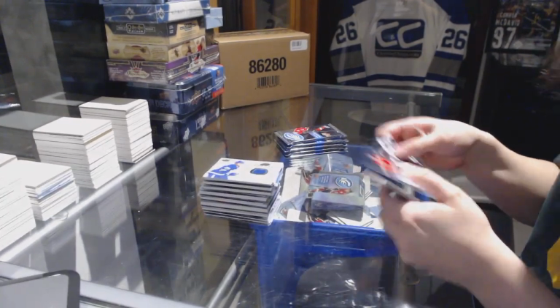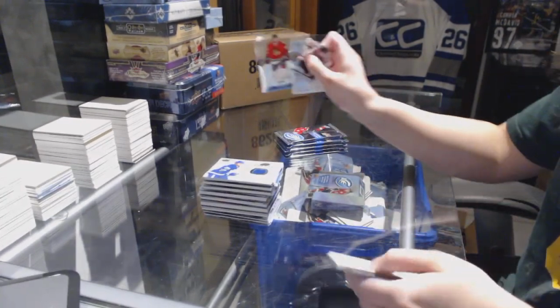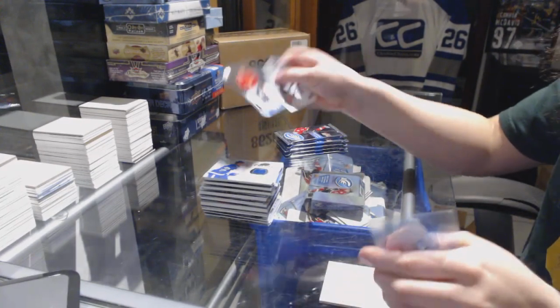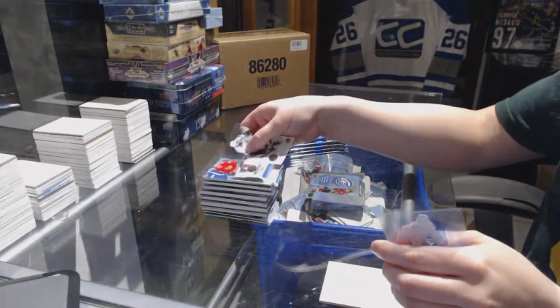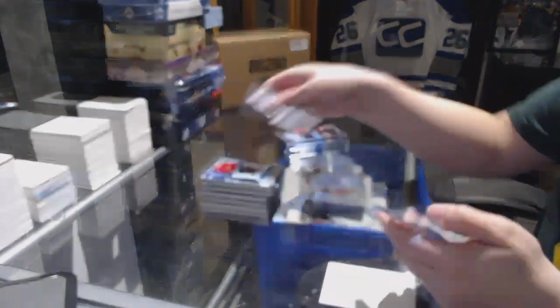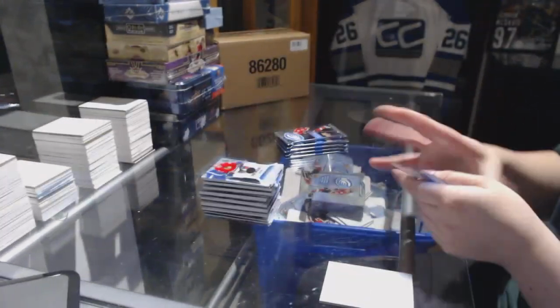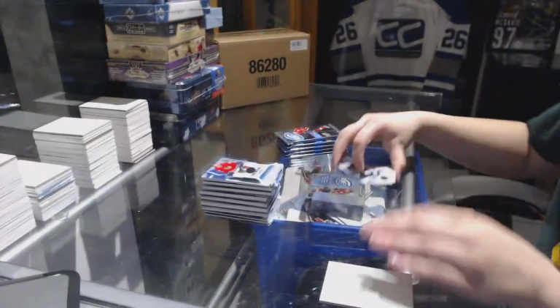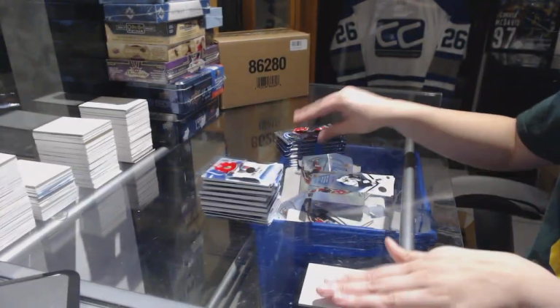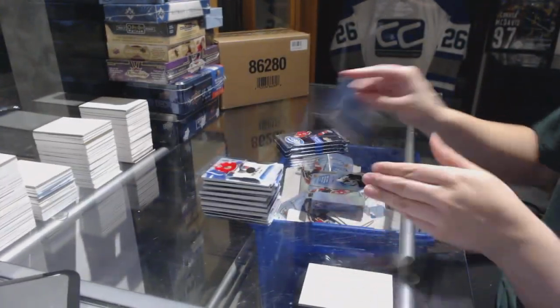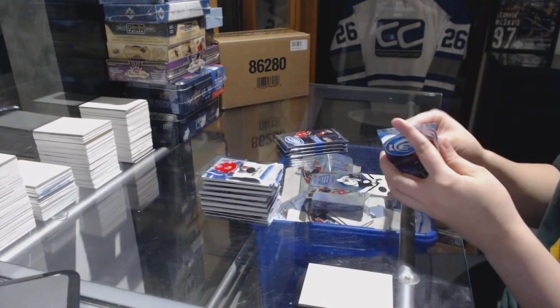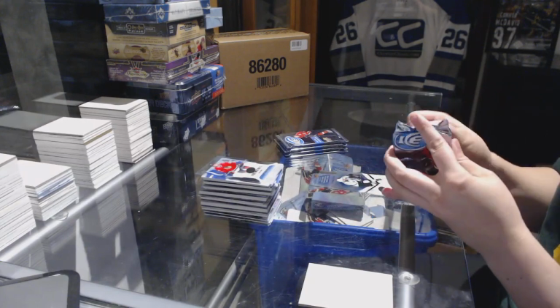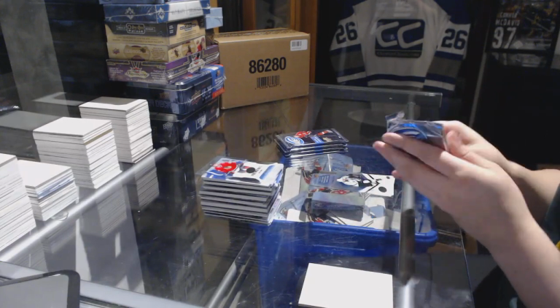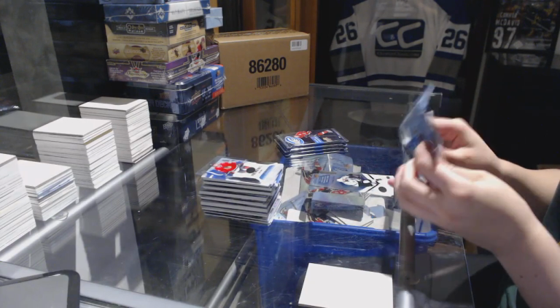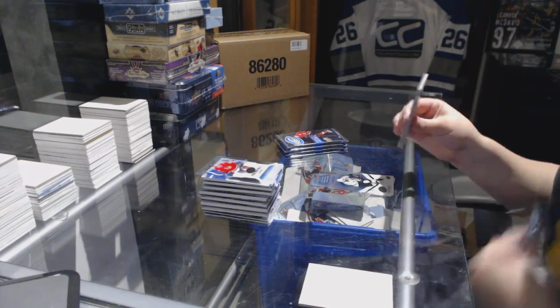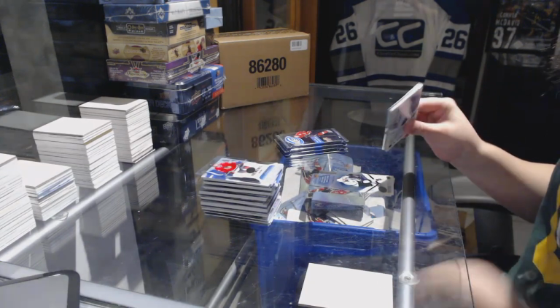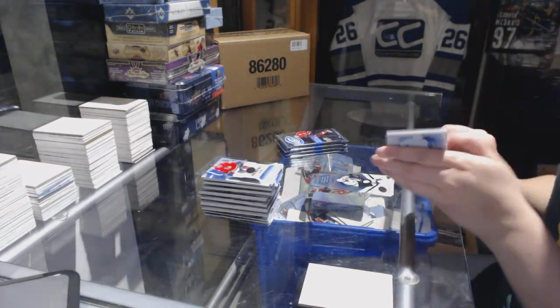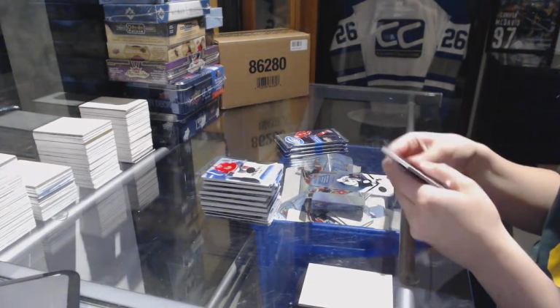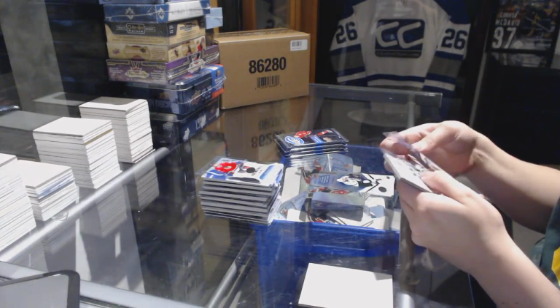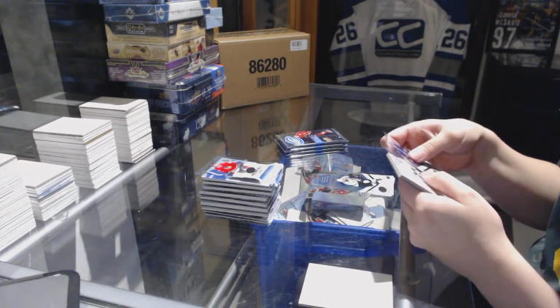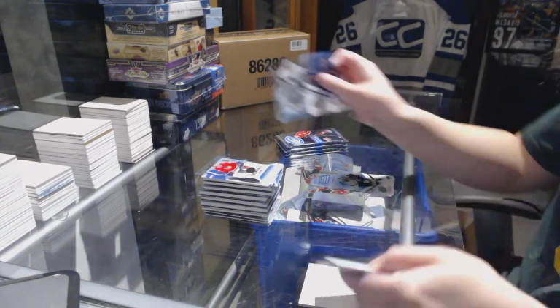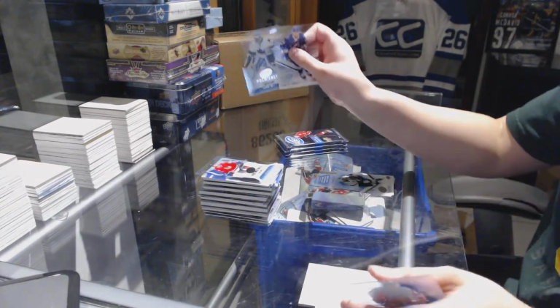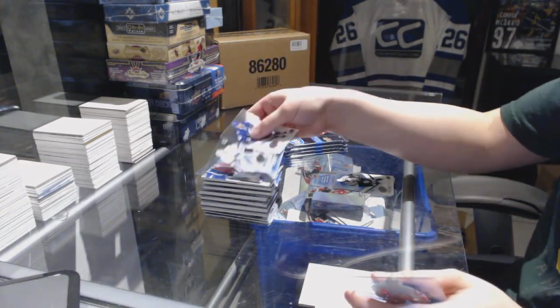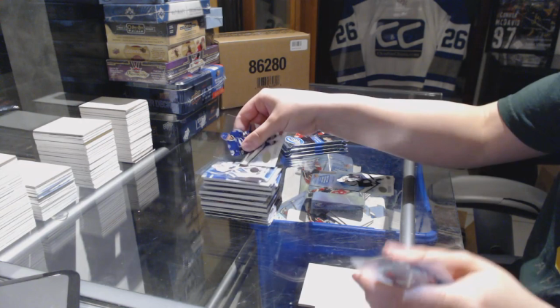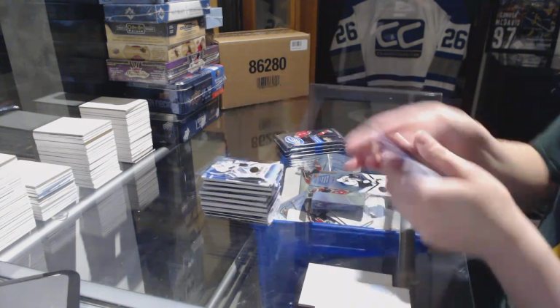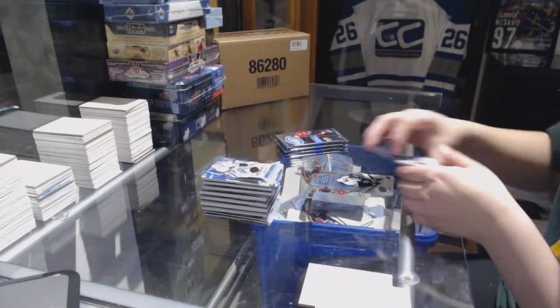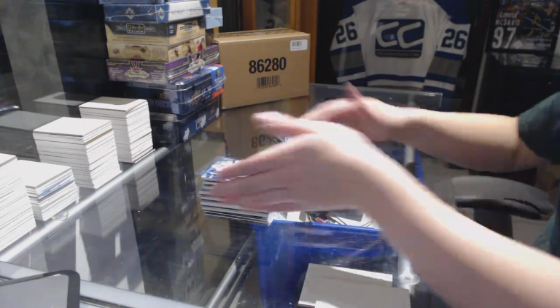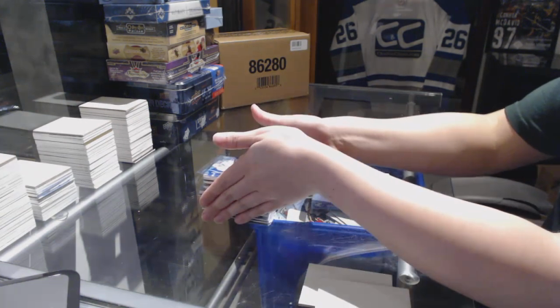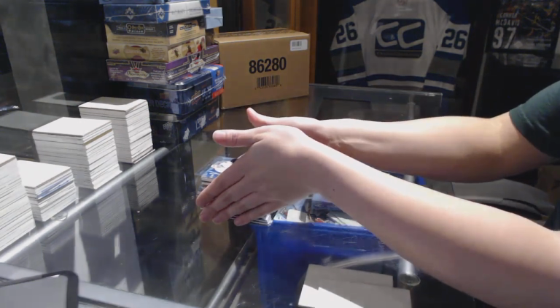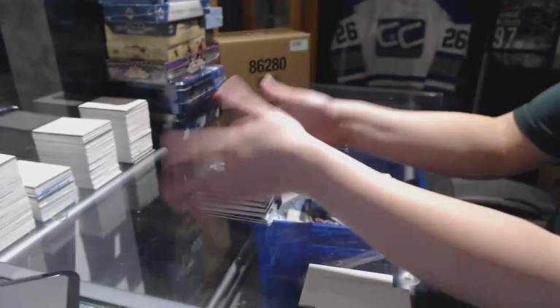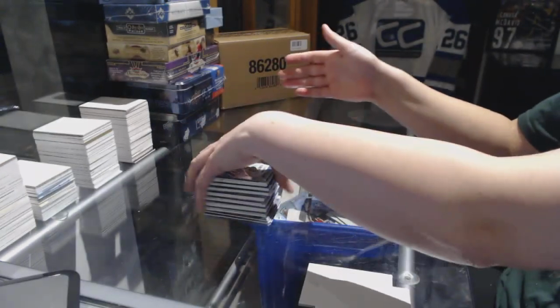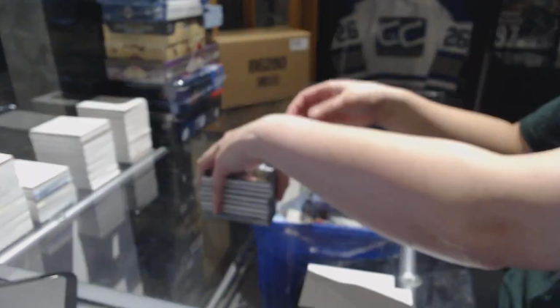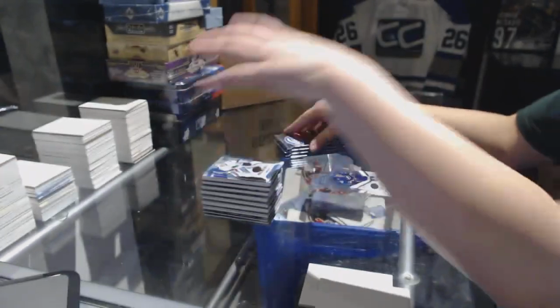Rookie numbered to 499 for the Chicago Blackhawks, Tyler Motte. Numbered to 1299 for the San Jose Sharks, Aaron Dell rookie card.